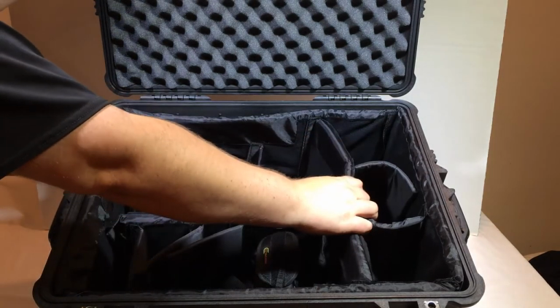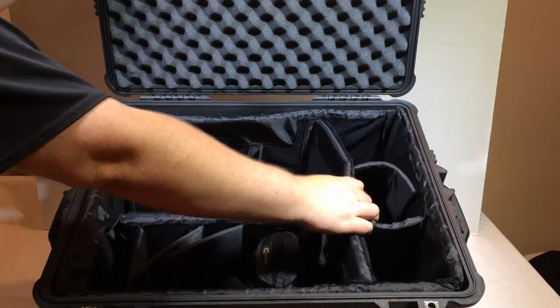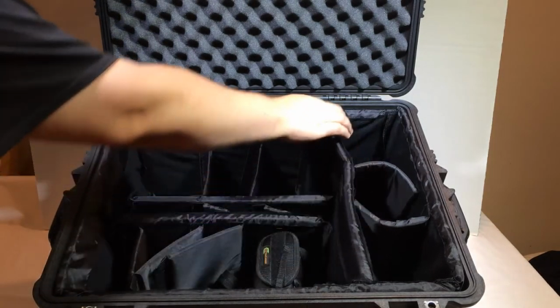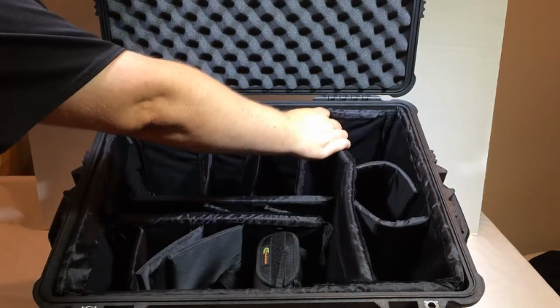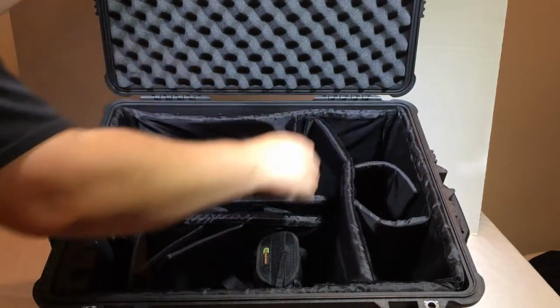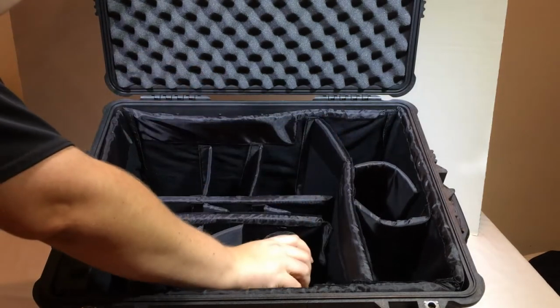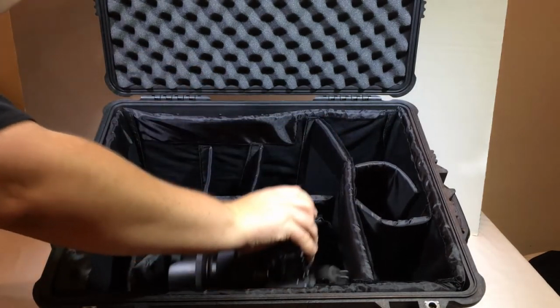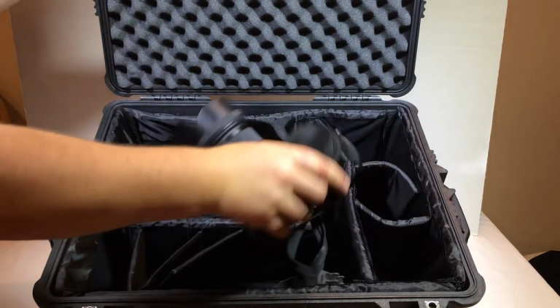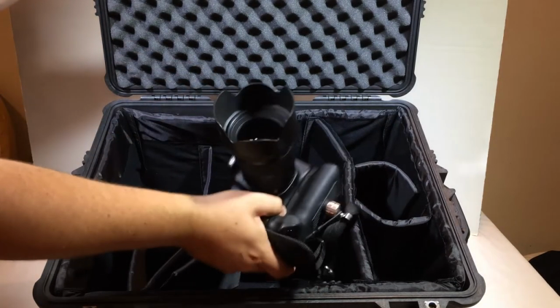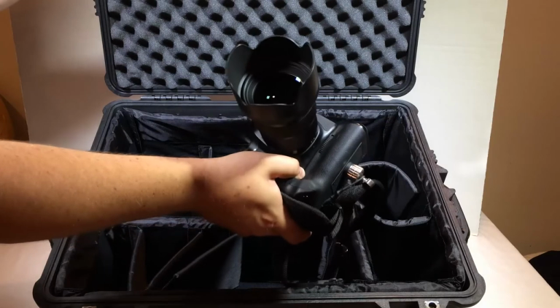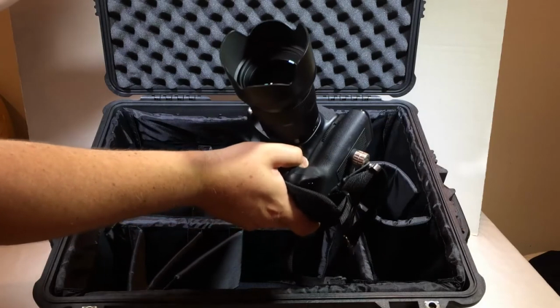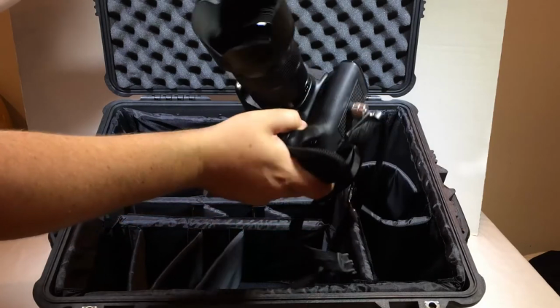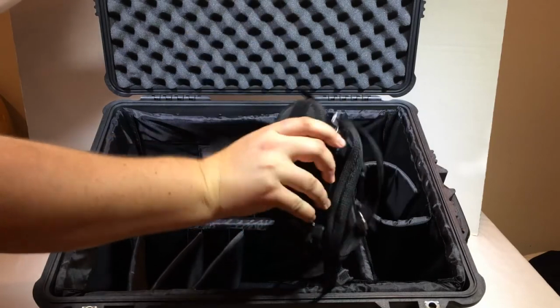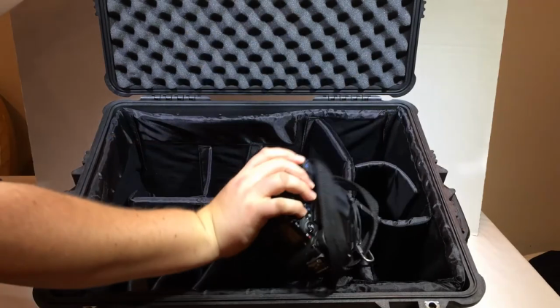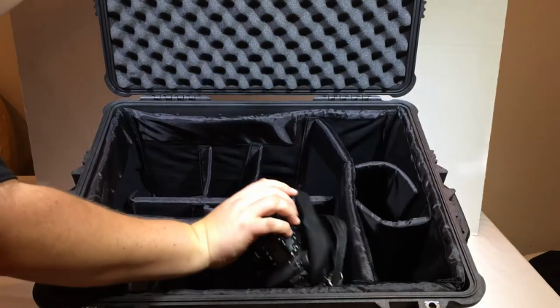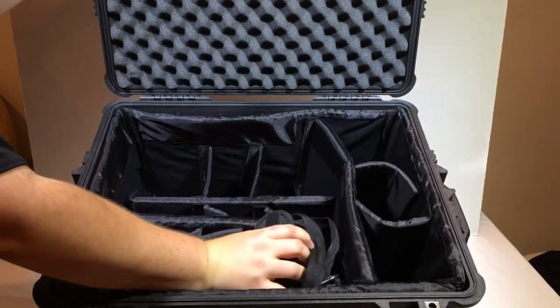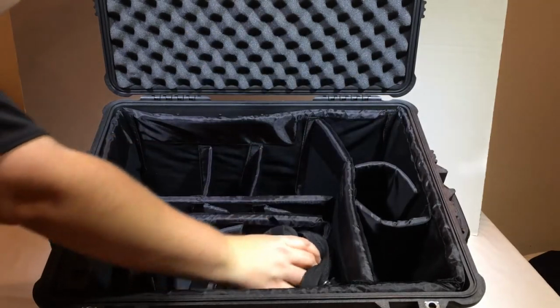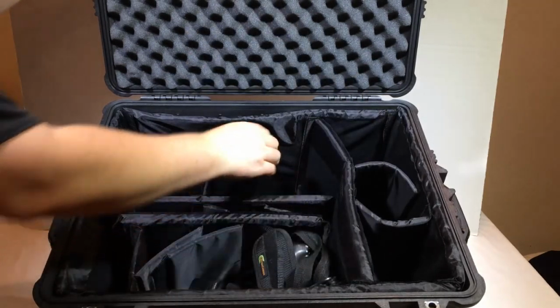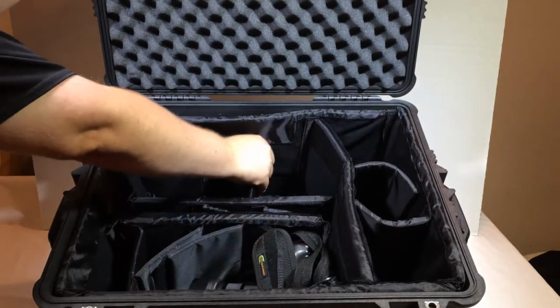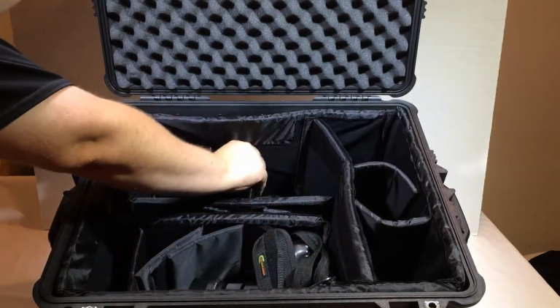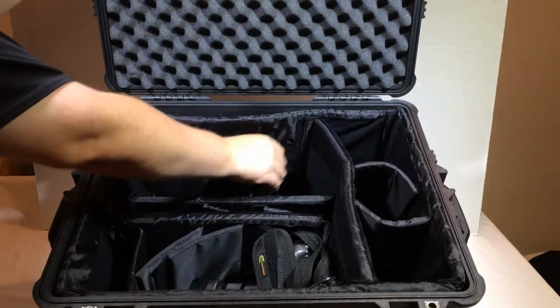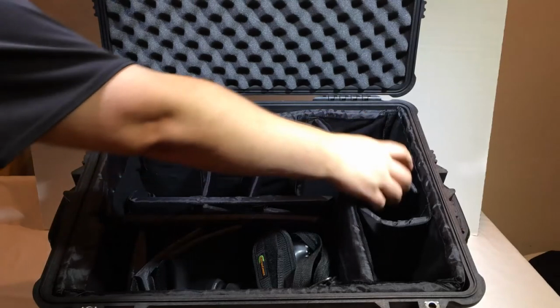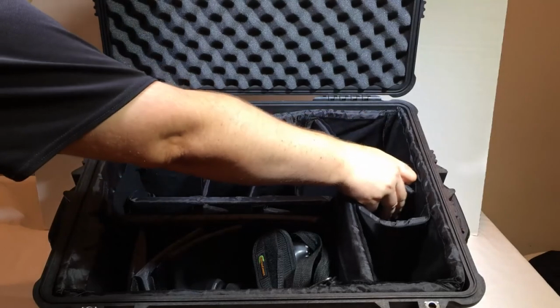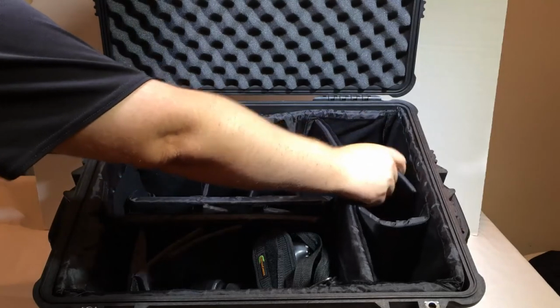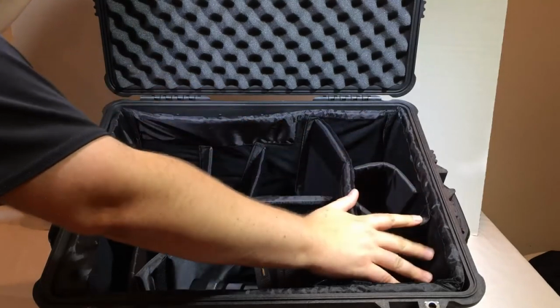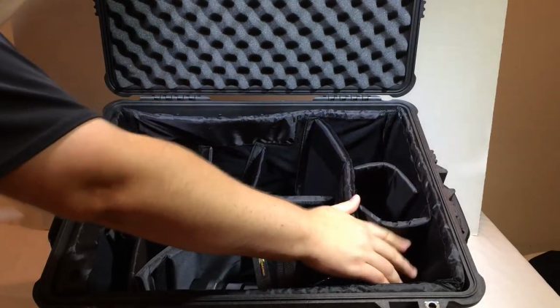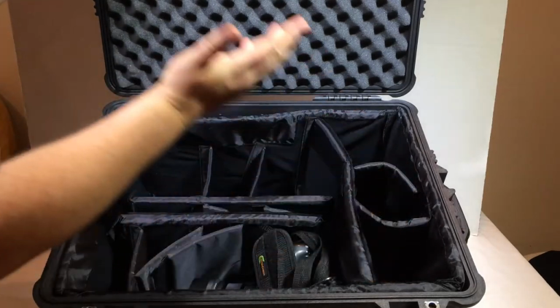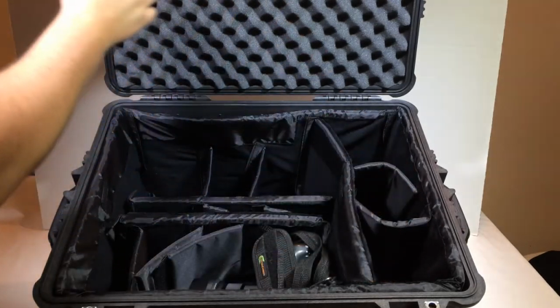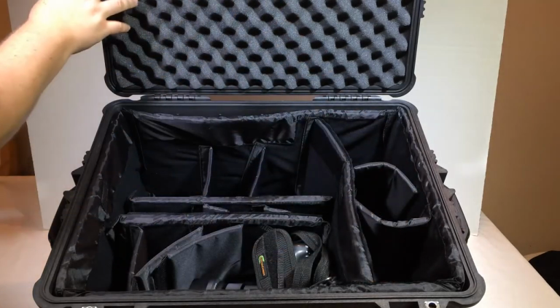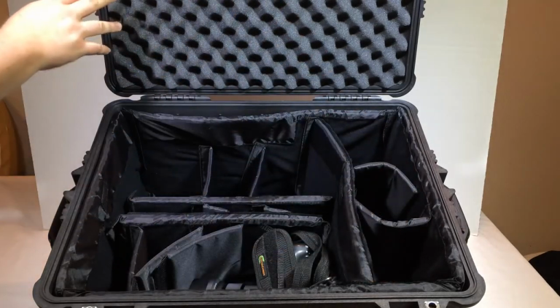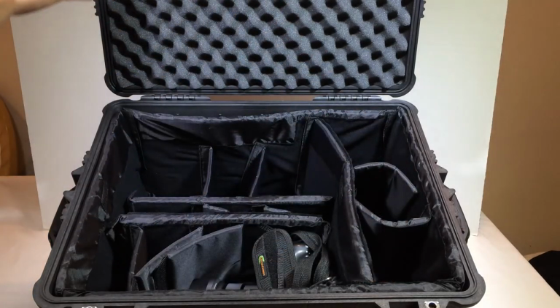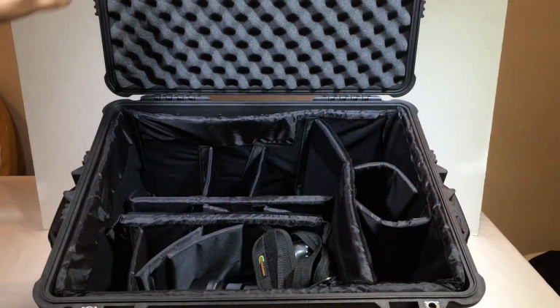You can see the strong hinges this thing has — just really, really heavy duty. We're very impressed with it. In fact, I'll probably be traveling with this and shooting with it in the future because it will be protecting all of my cameras.